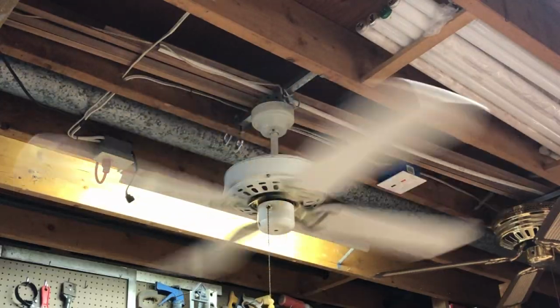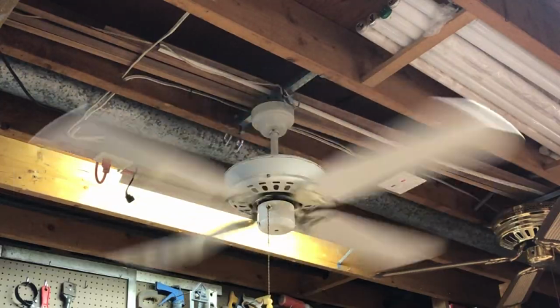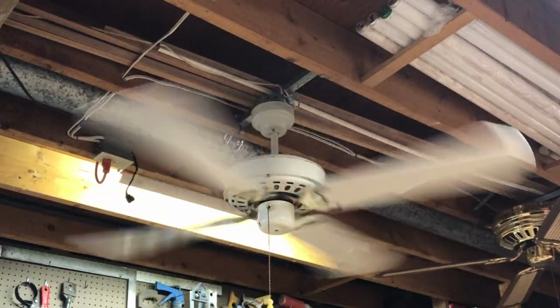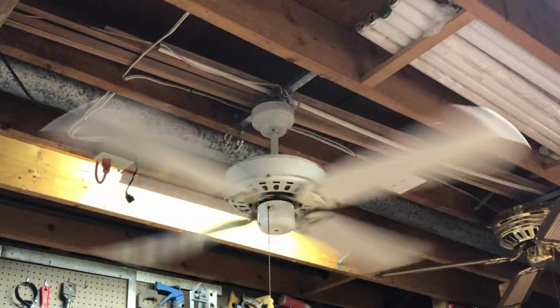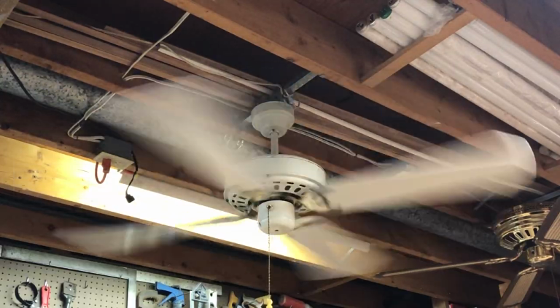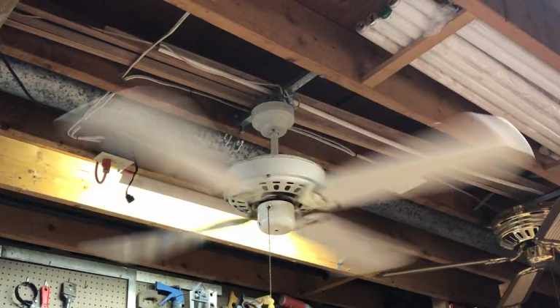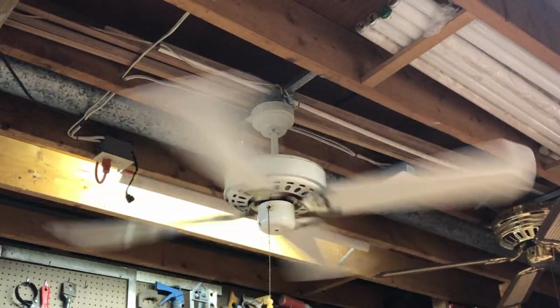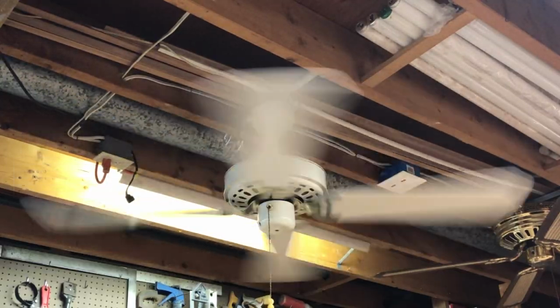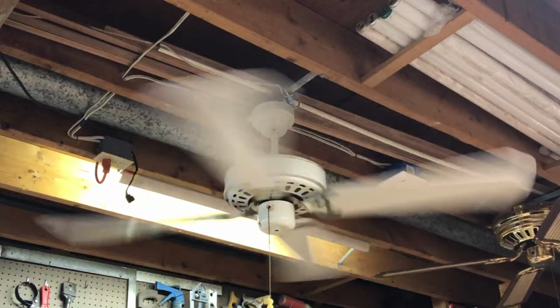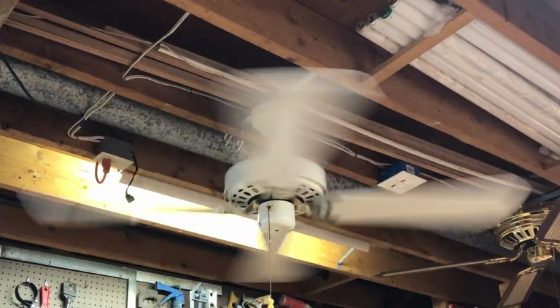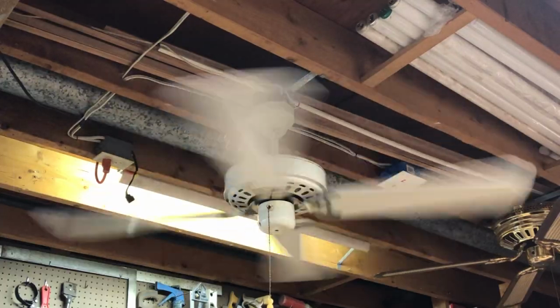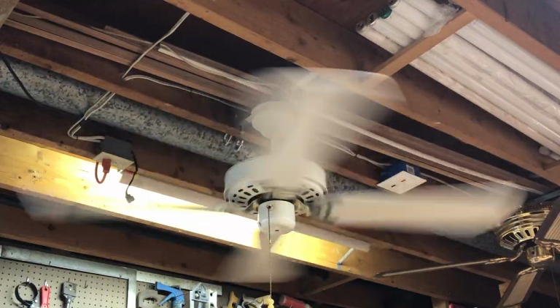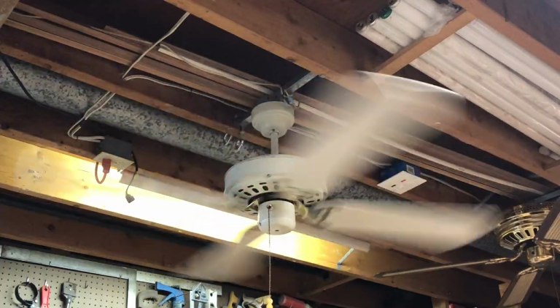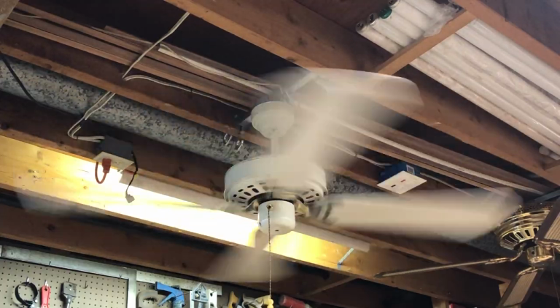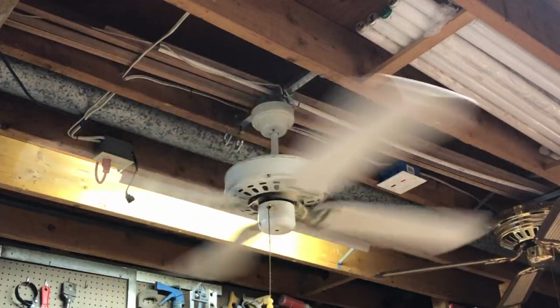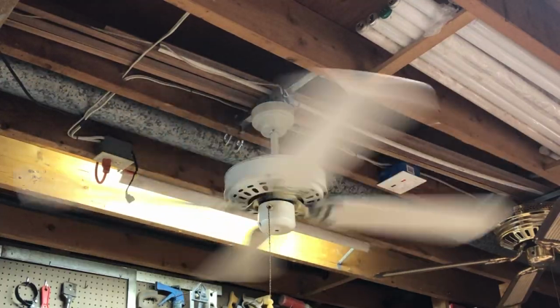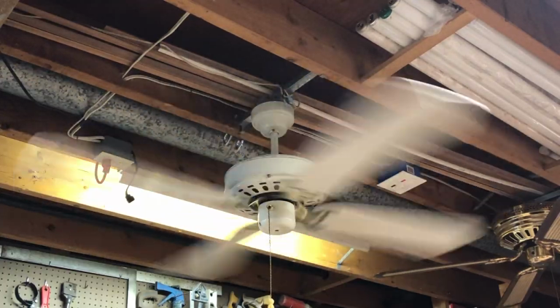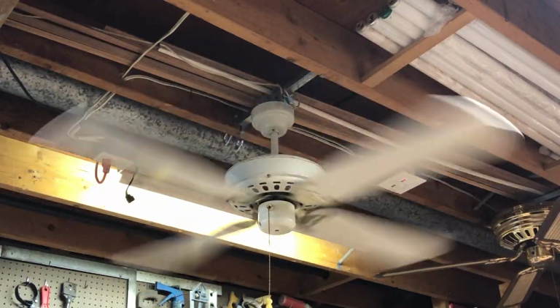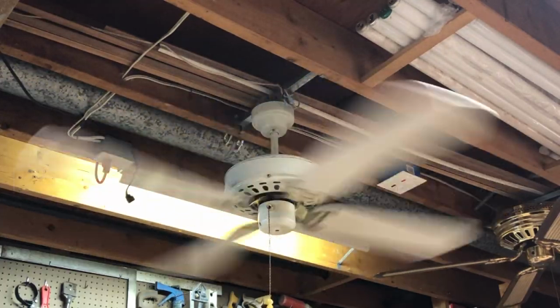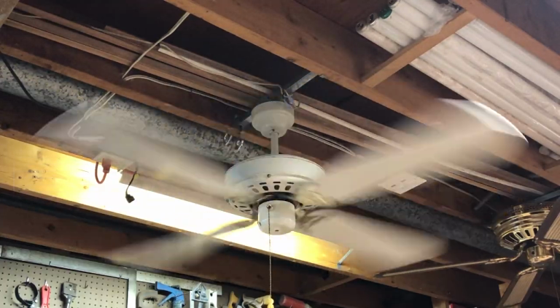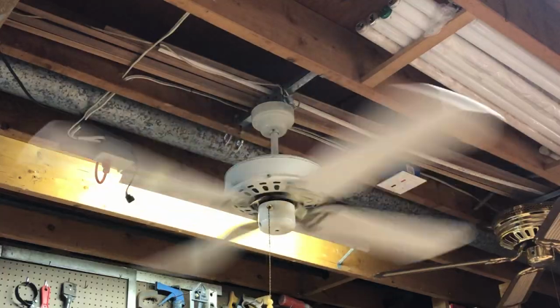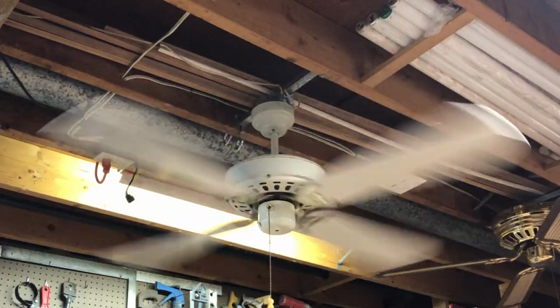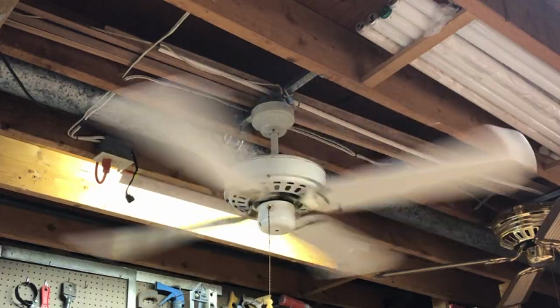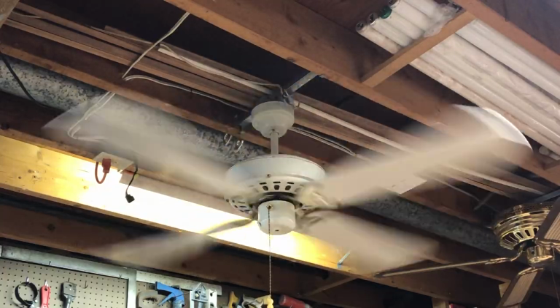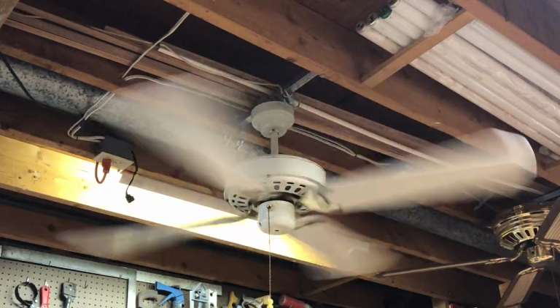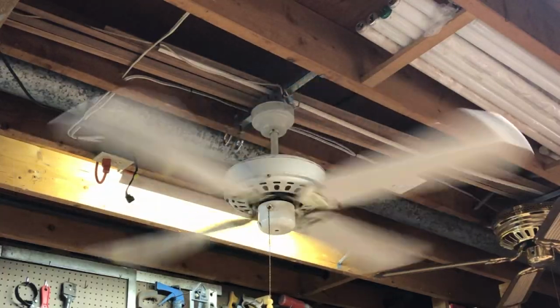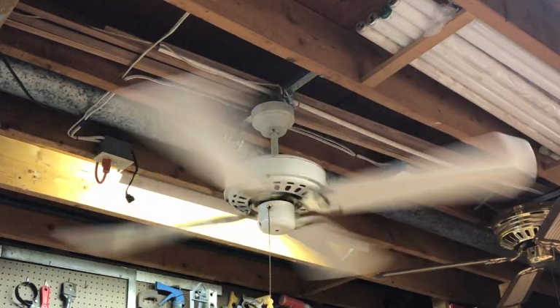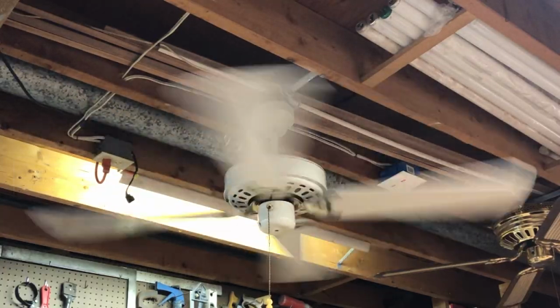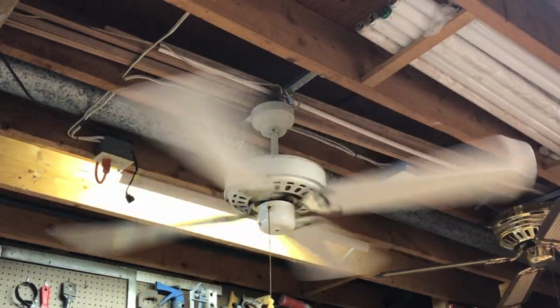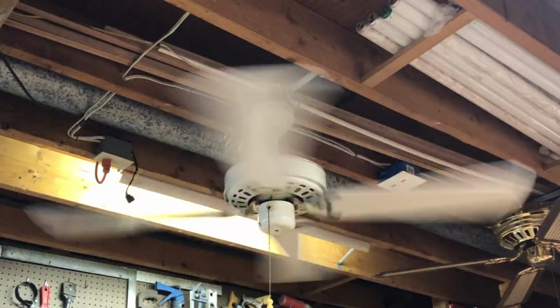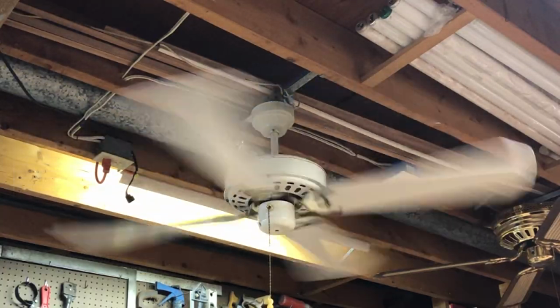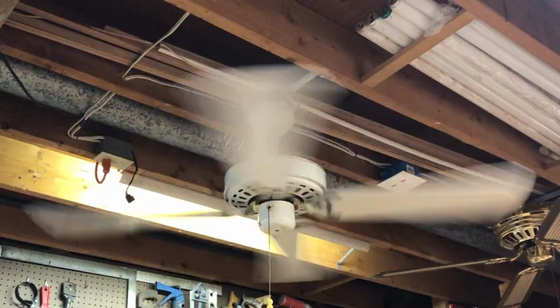The fan does wobble. I would say it is probably a balancing issue because I do have the blades pretty much aligned — one was out of clock when I got it and I bent everything back to pretty true, but it still wobbles.